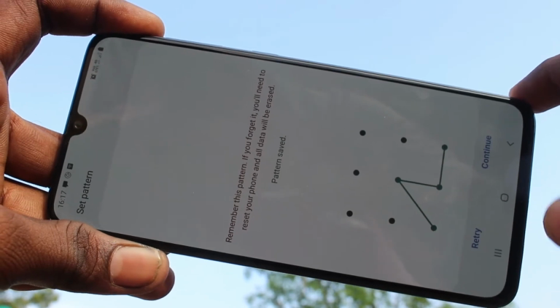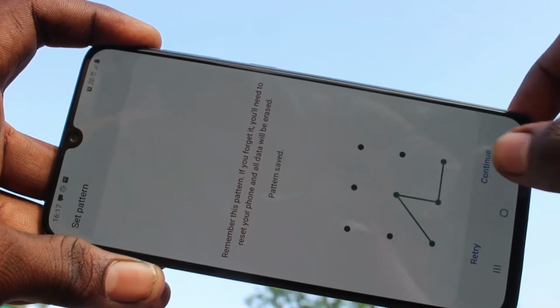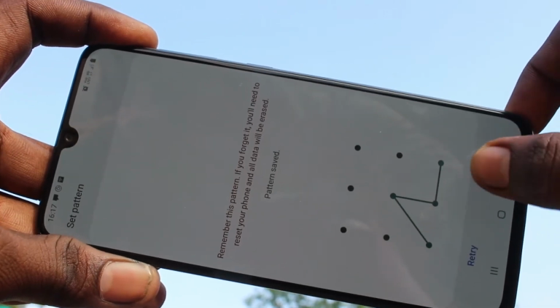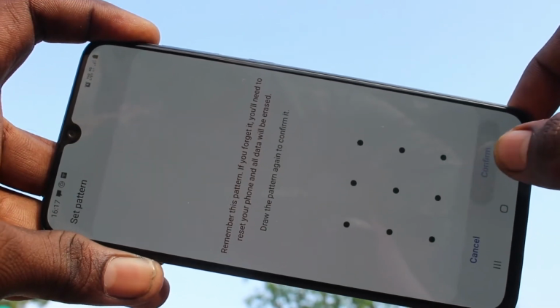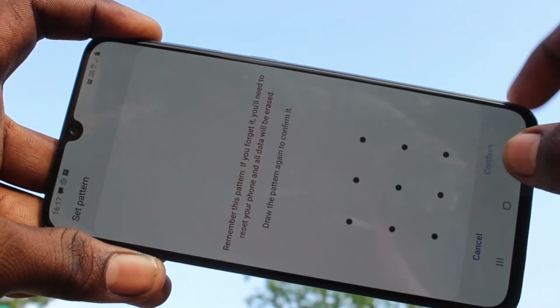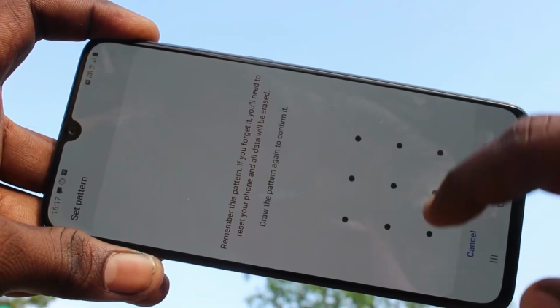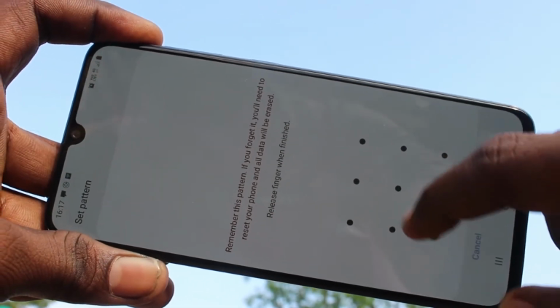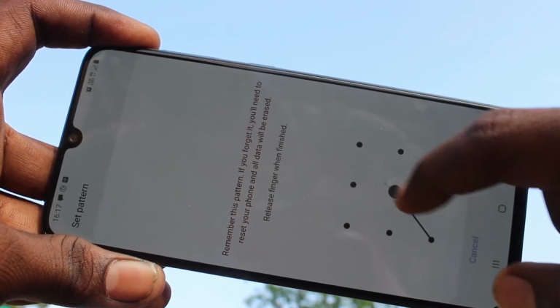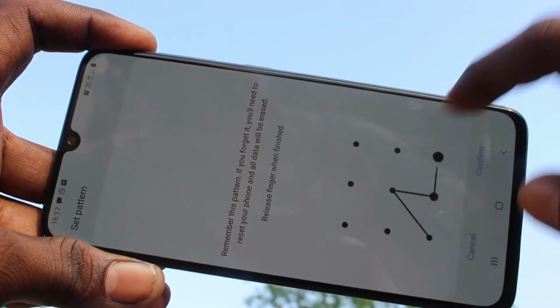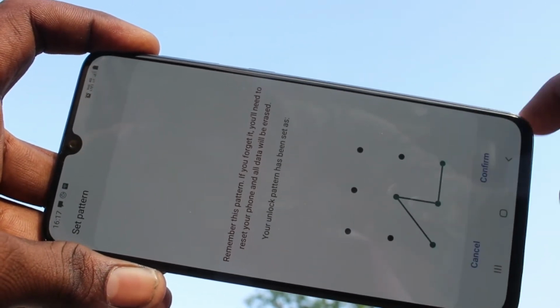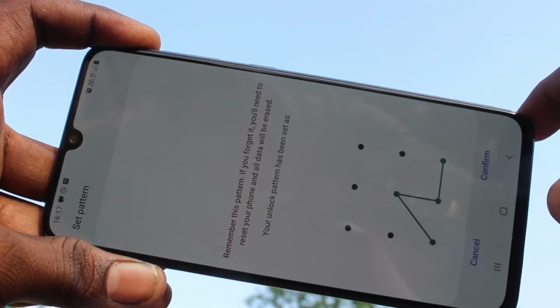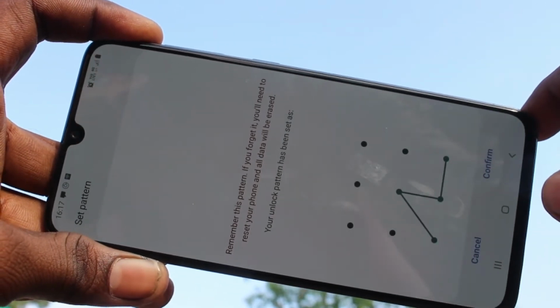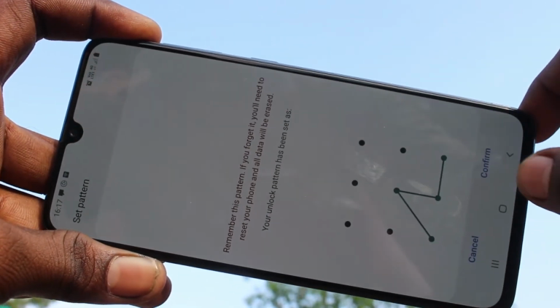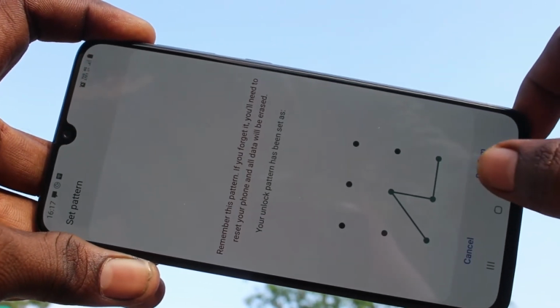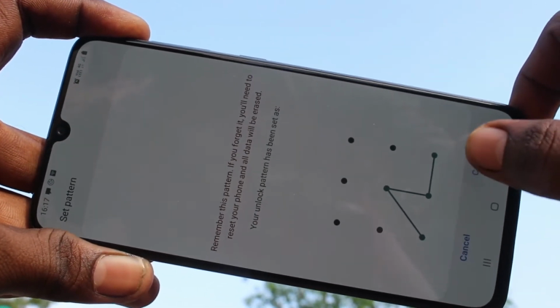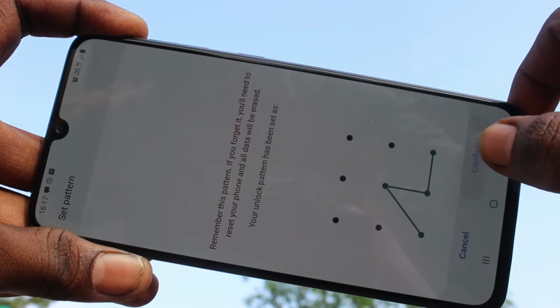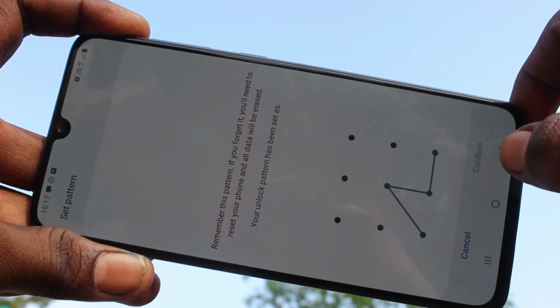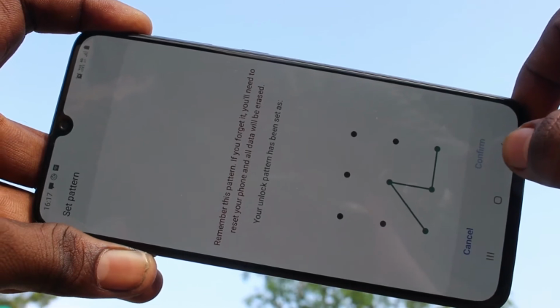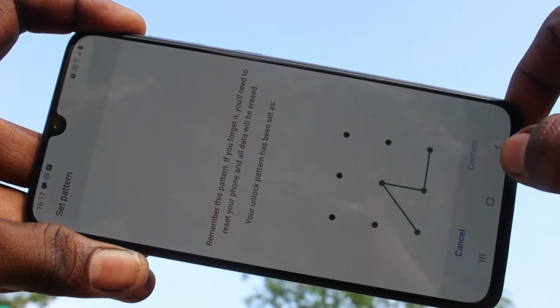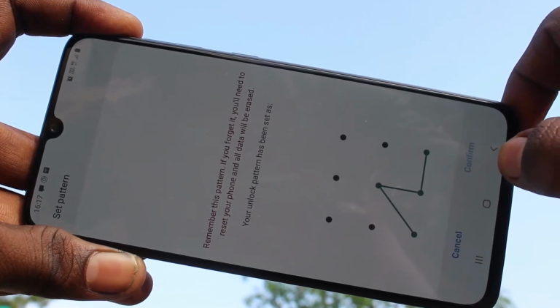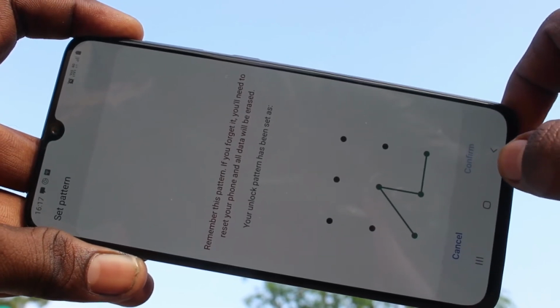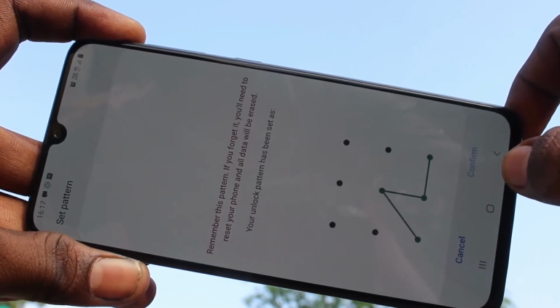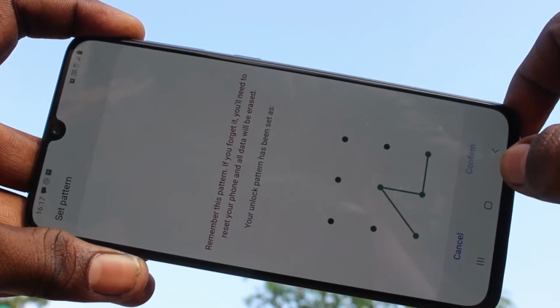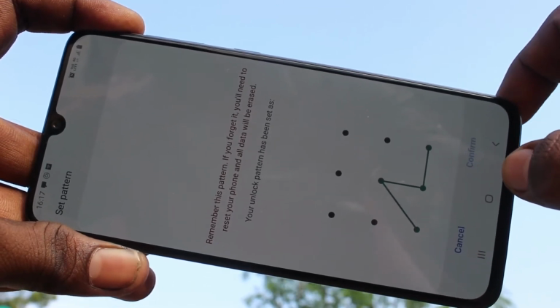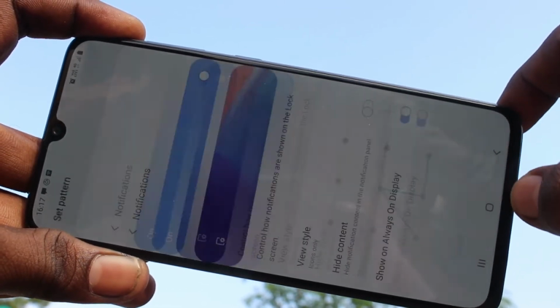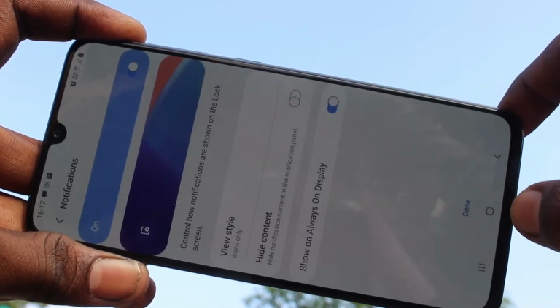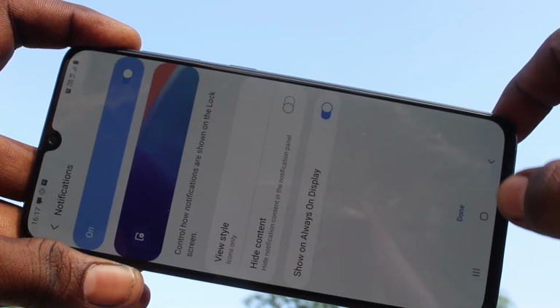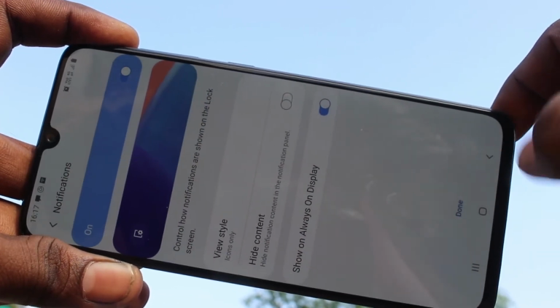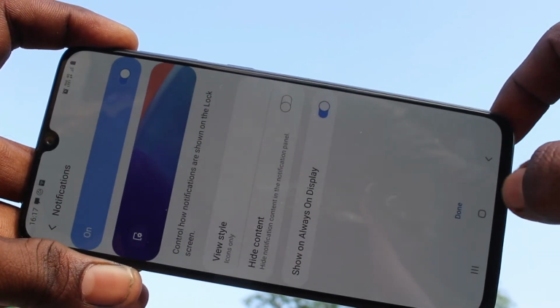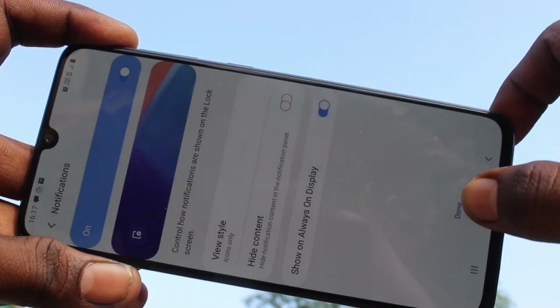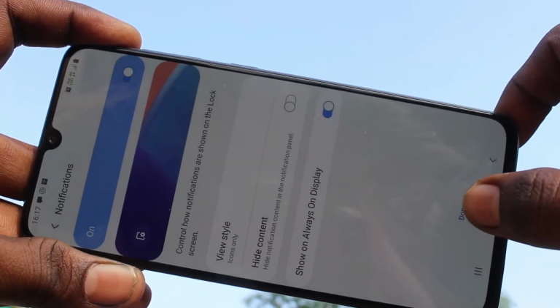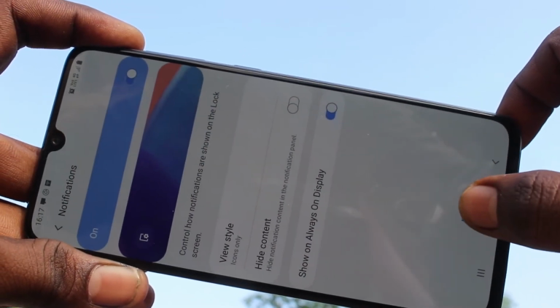Click on new. Again draw the same pattern to verify, click confirm and click done here.